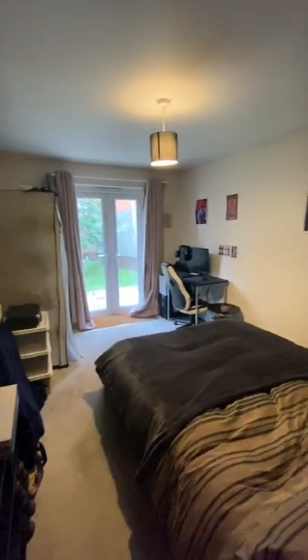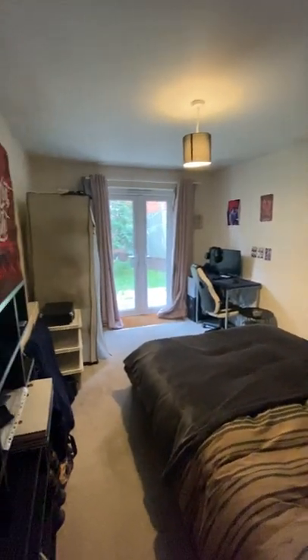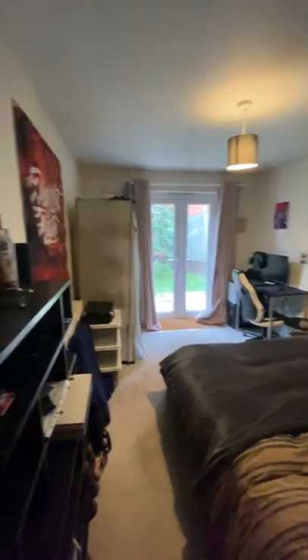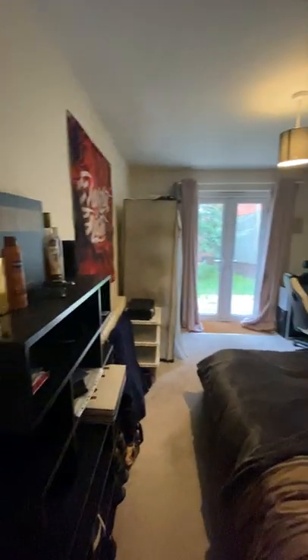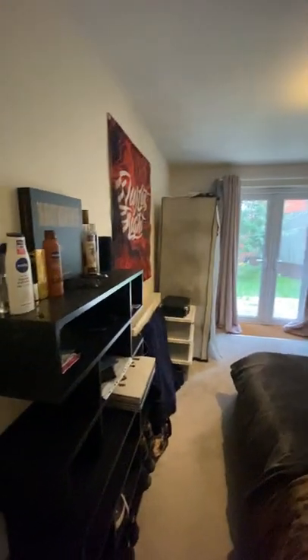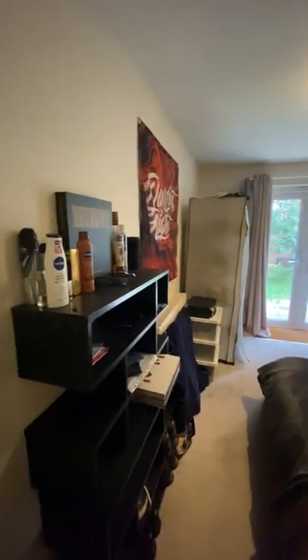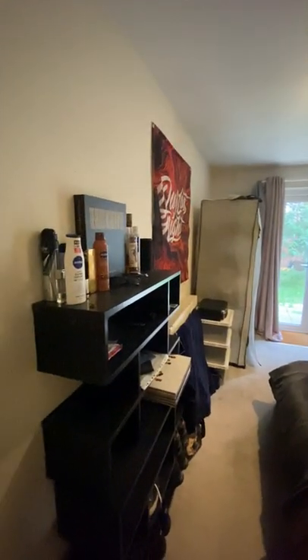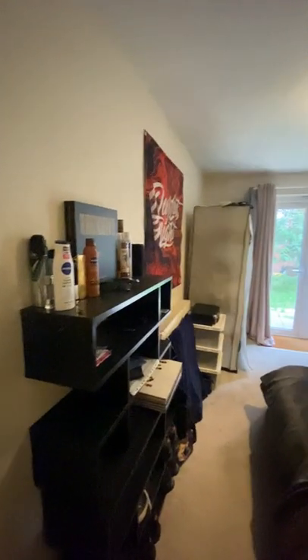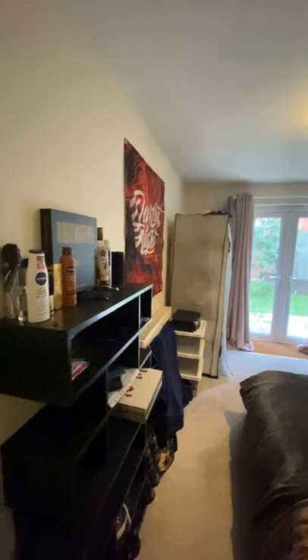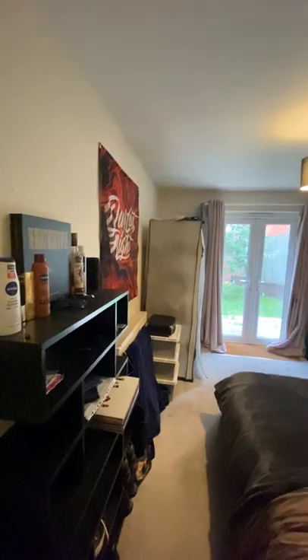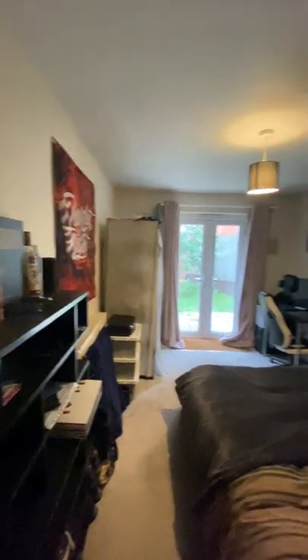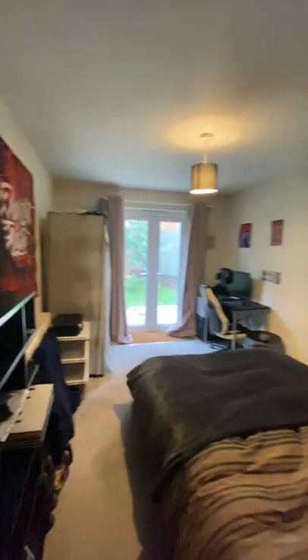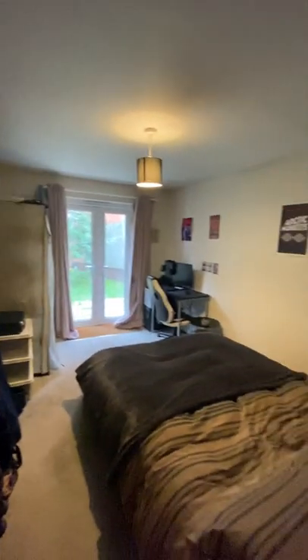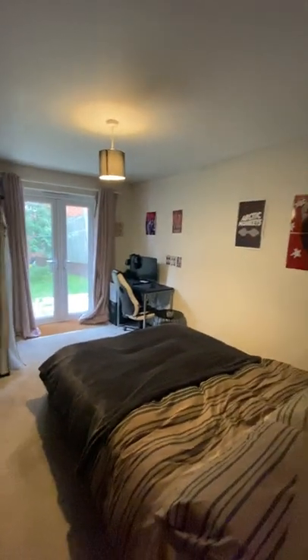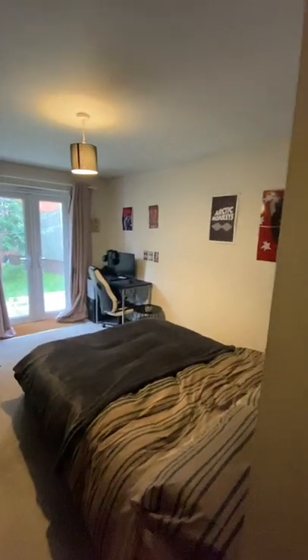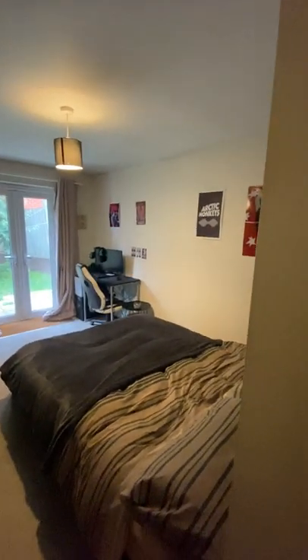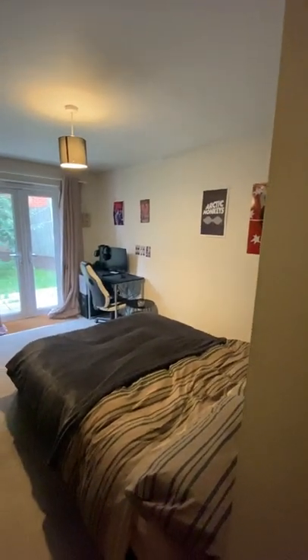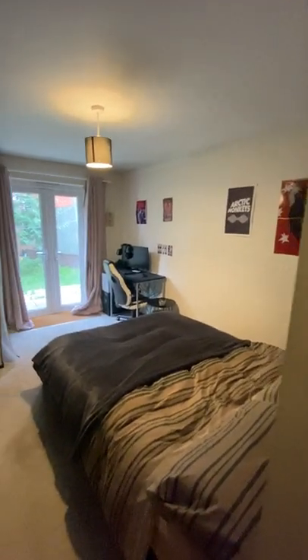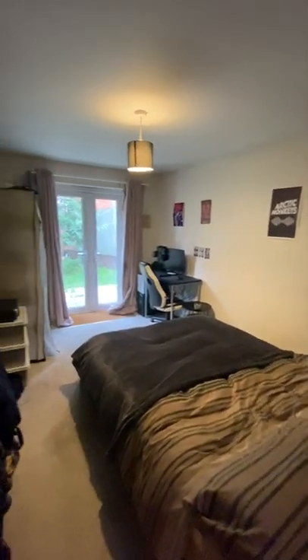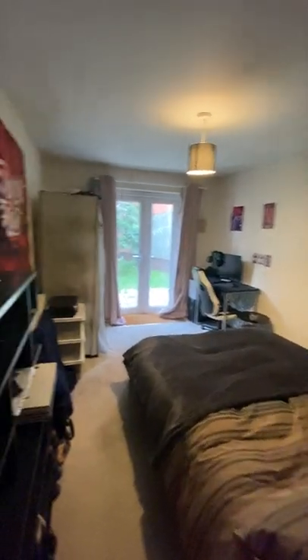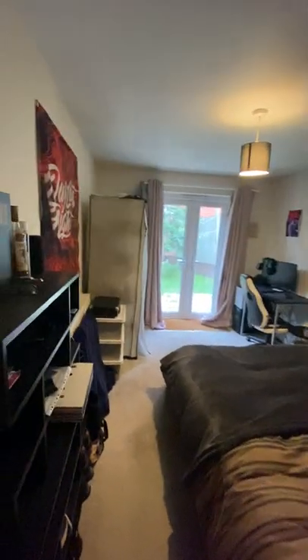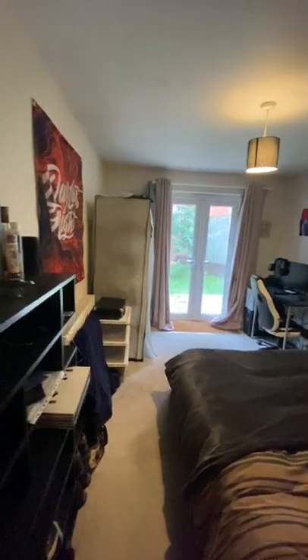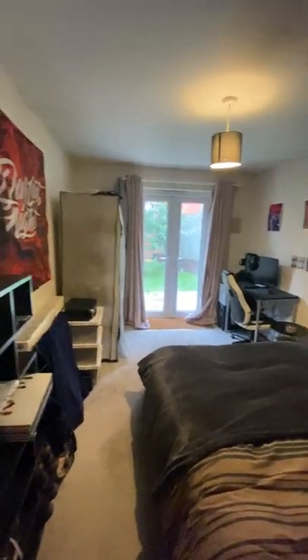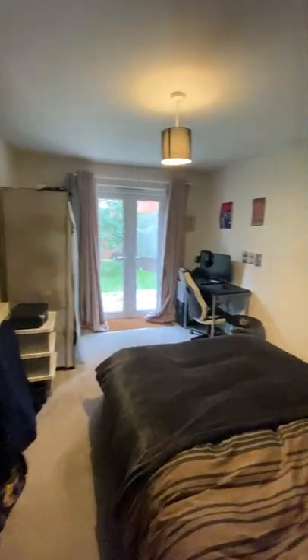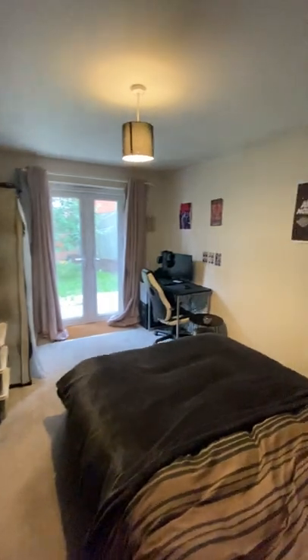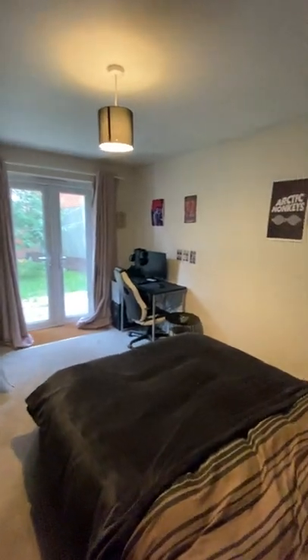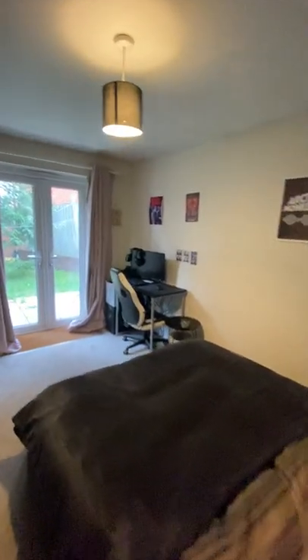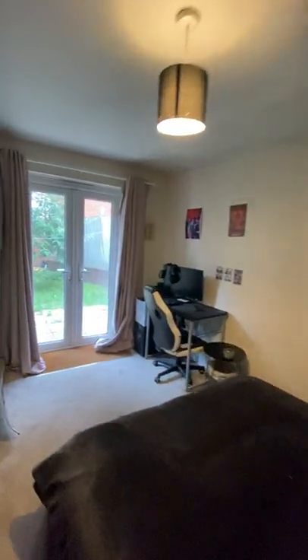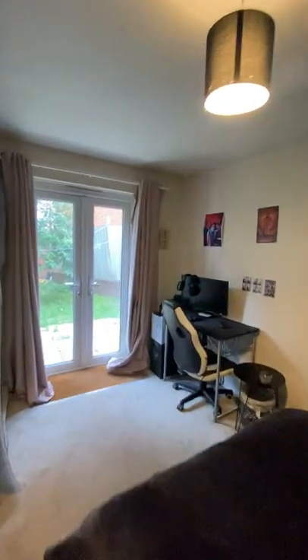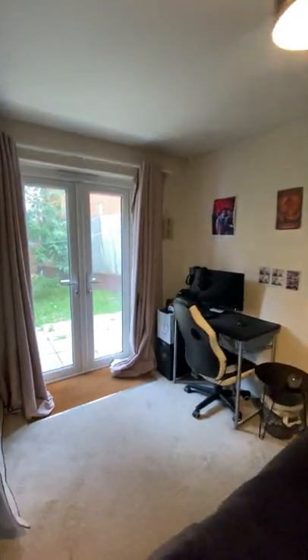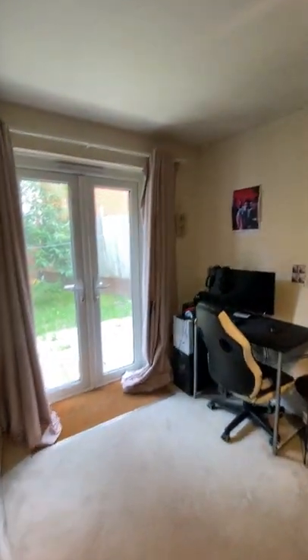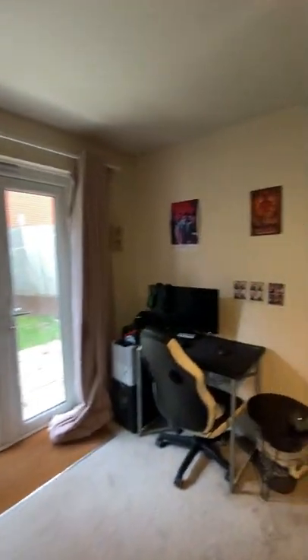Again, really good sized bedroom. Plenty of room for storage along with a double bed. I'll just show you from another angle.